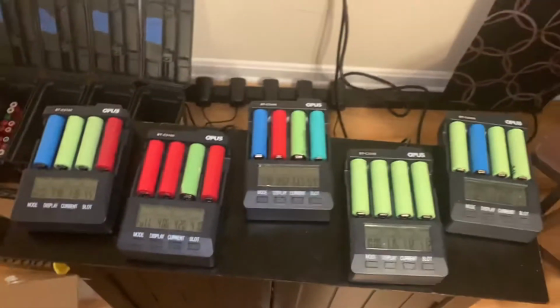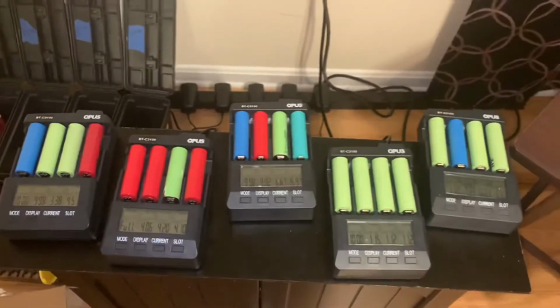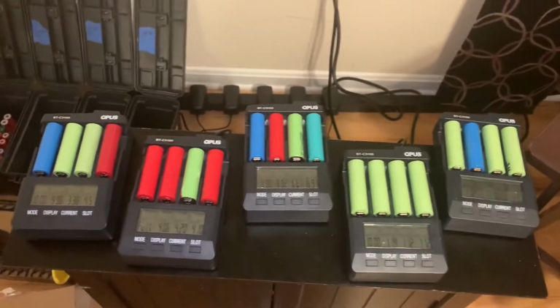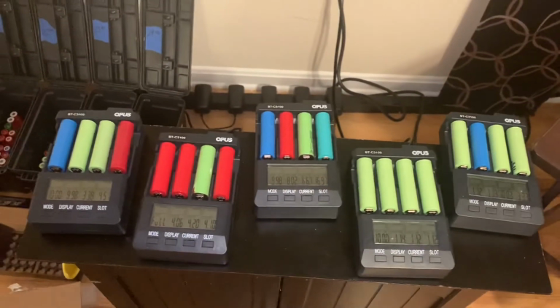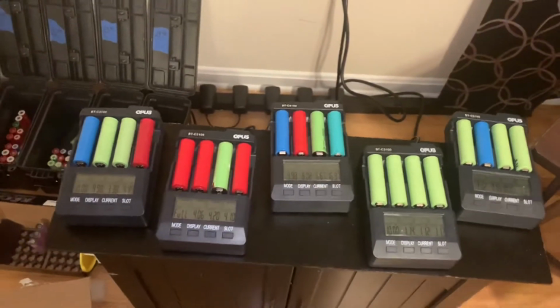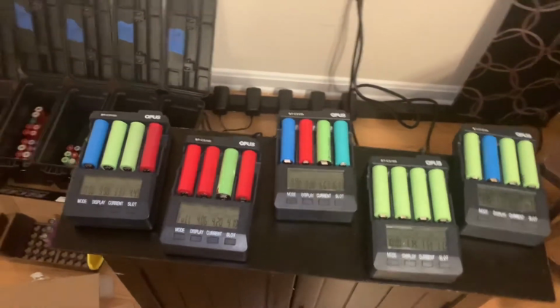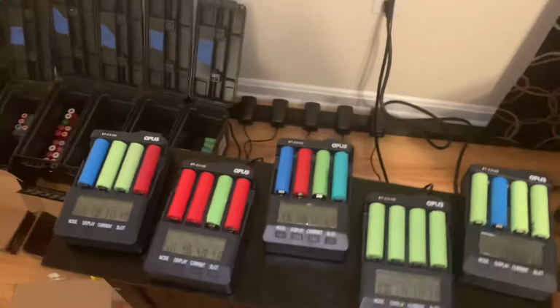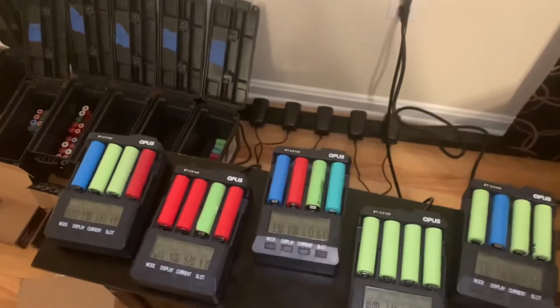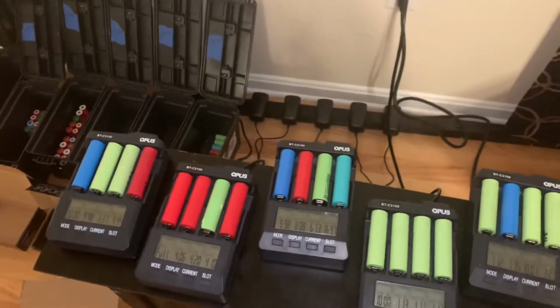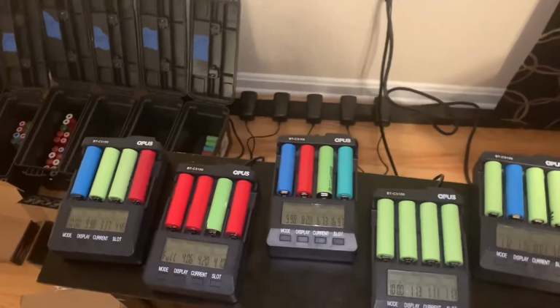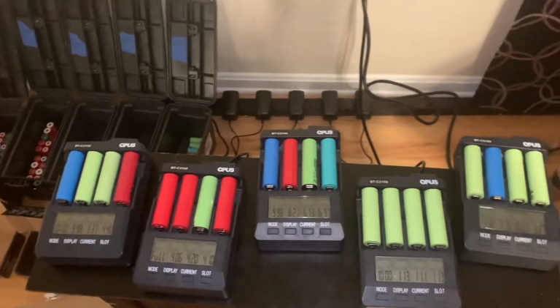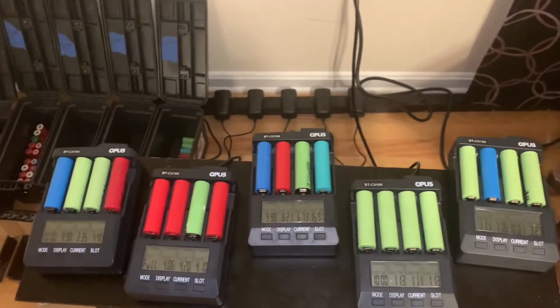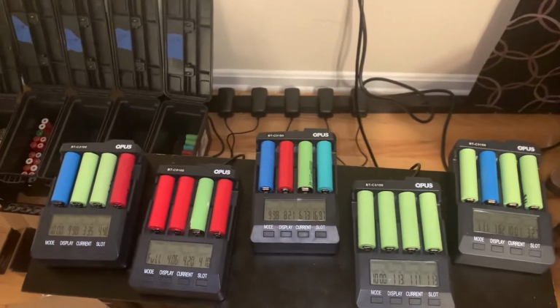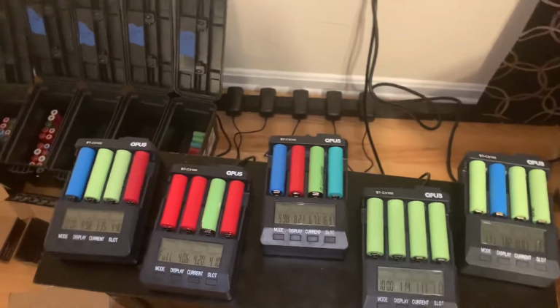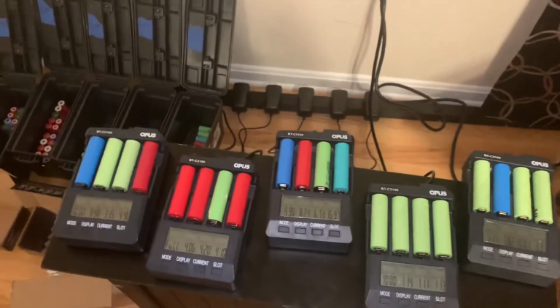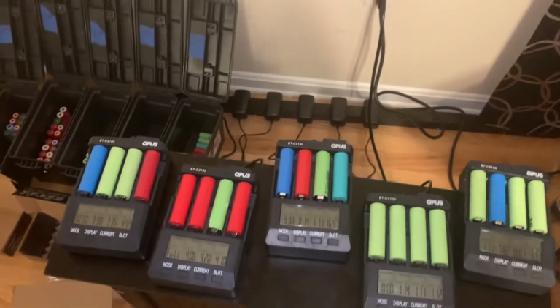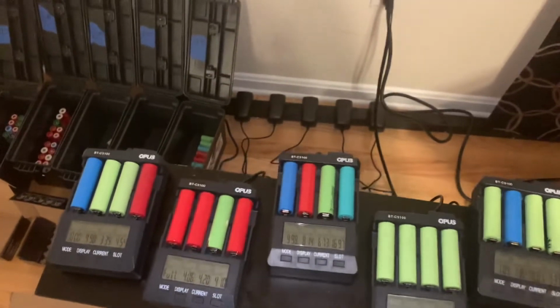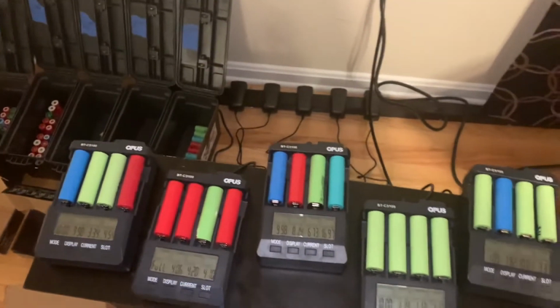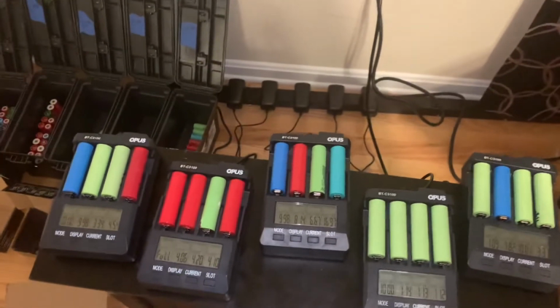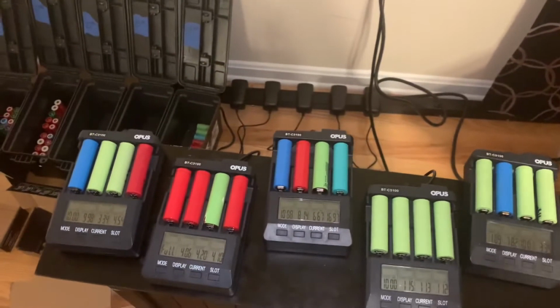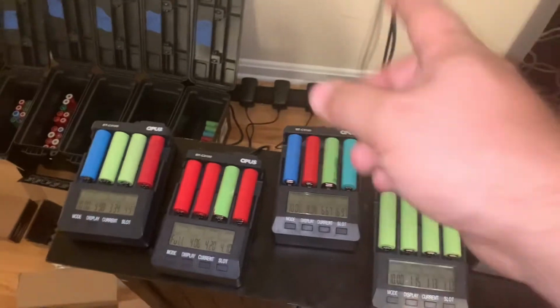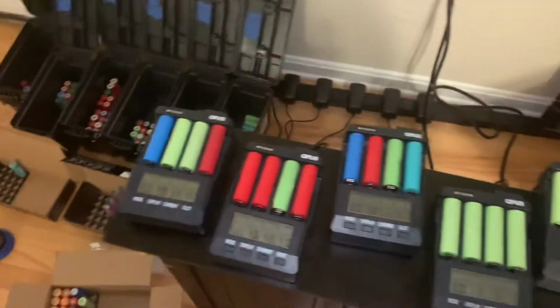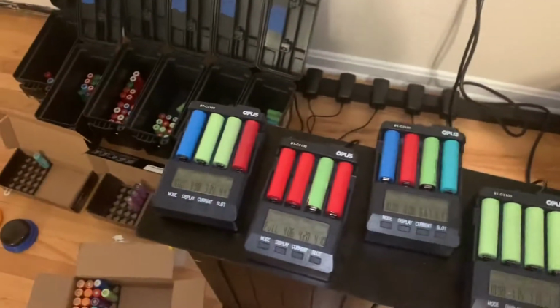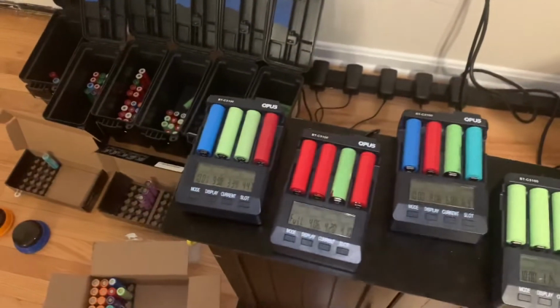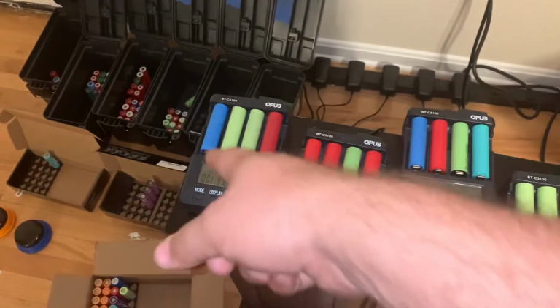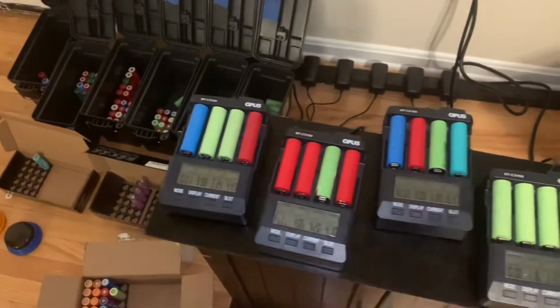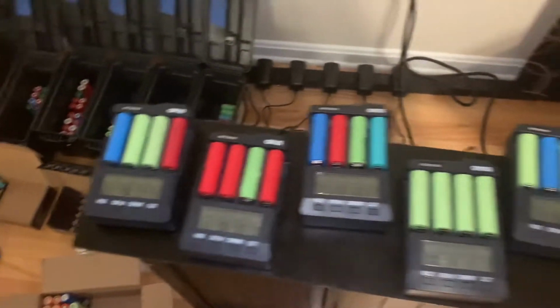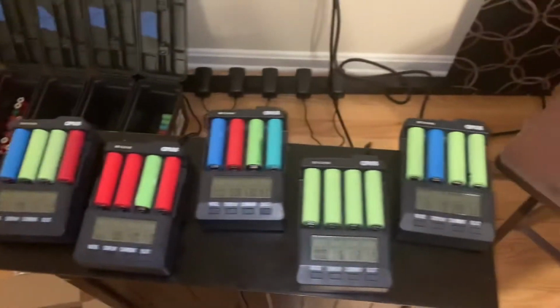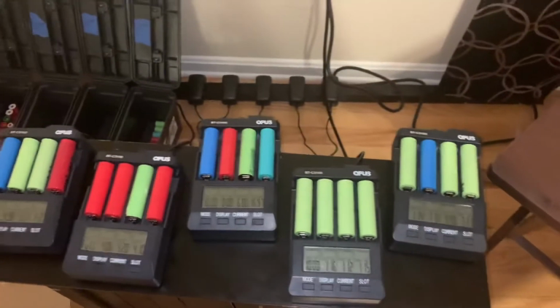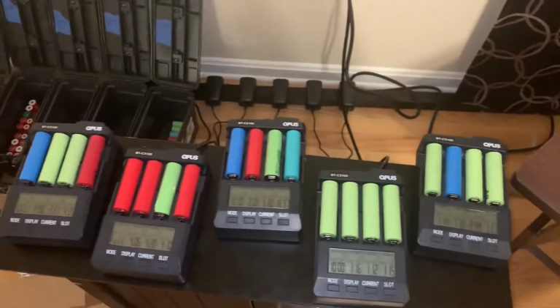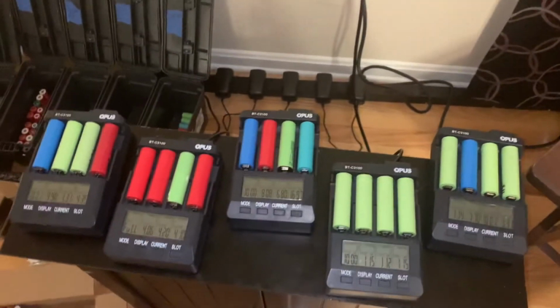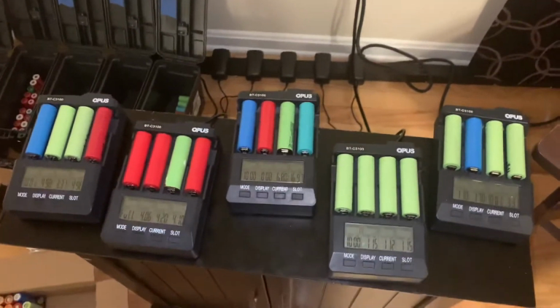These things do not cut off when they say they should. I also think 60 degrees Celsius is too high — I would change it to 50 degrees Celsius if I could. If they had a switch in the back to flip for that like they do for voltage, I'd flip it in a heartbeat.